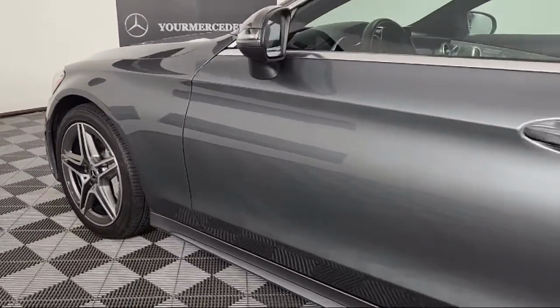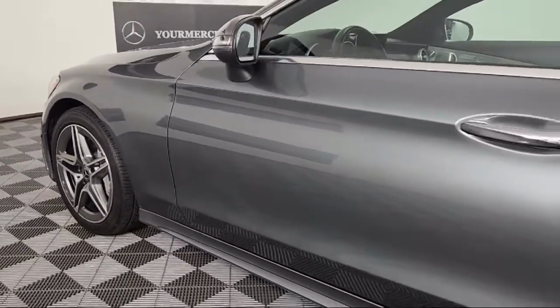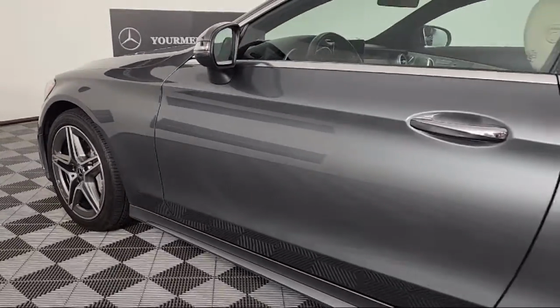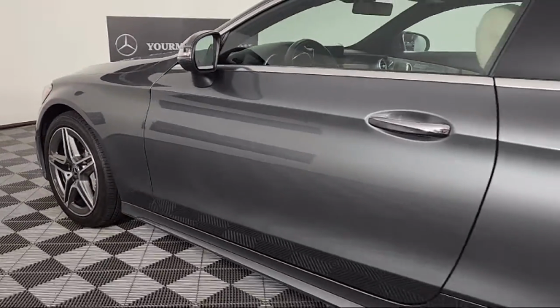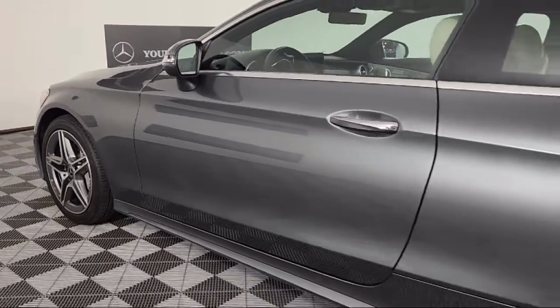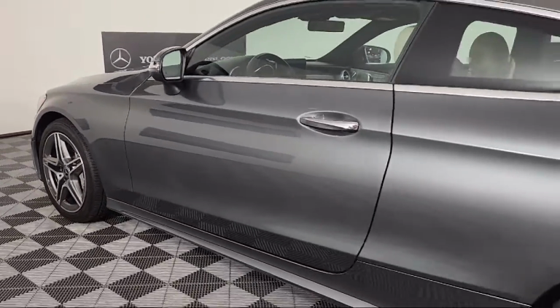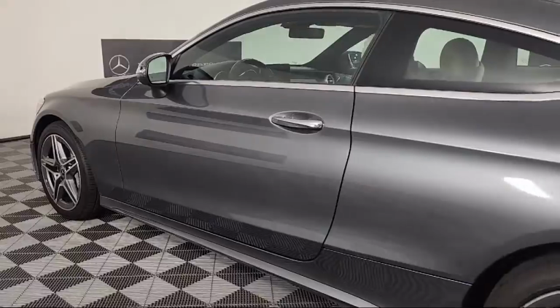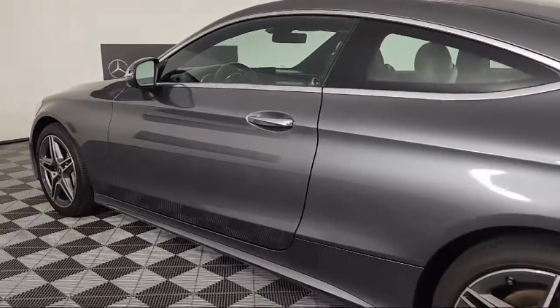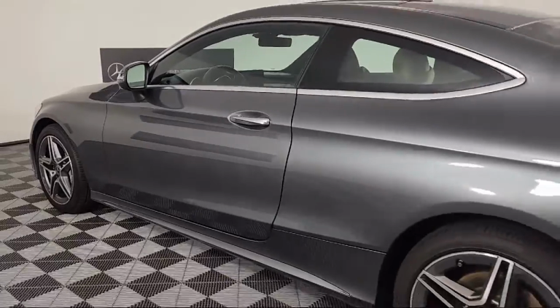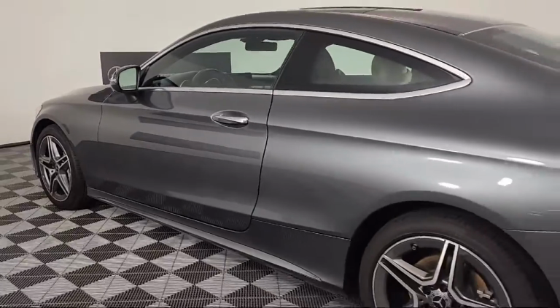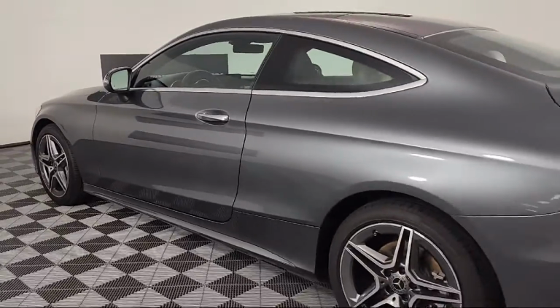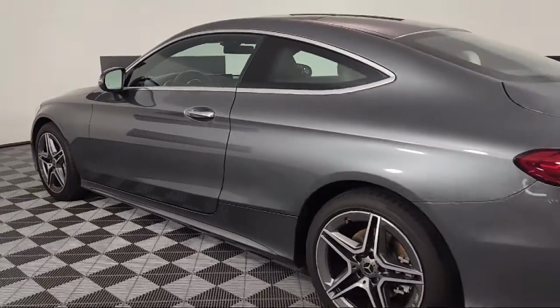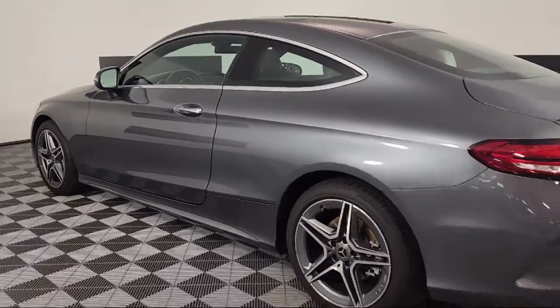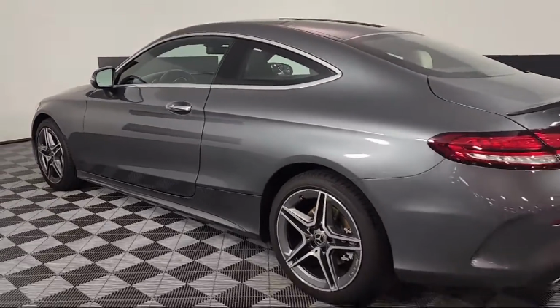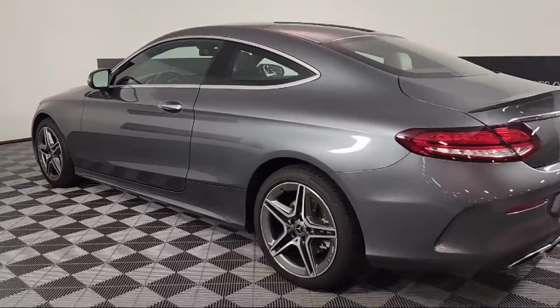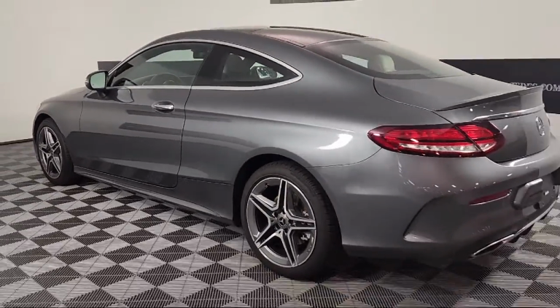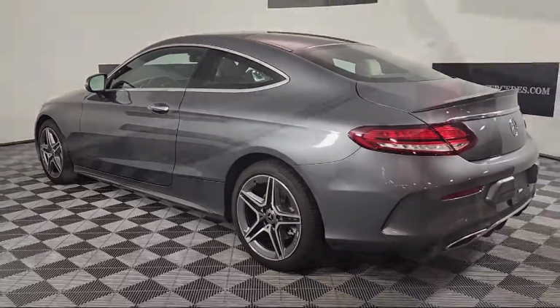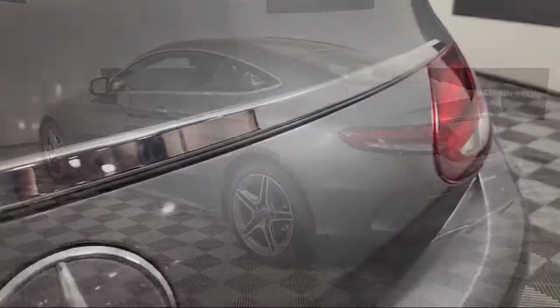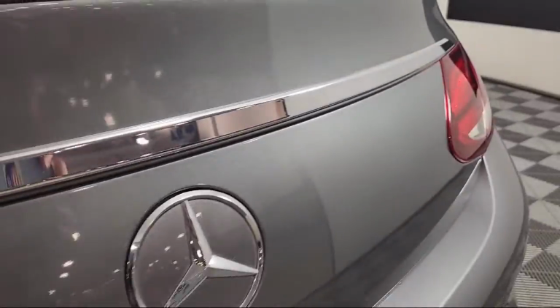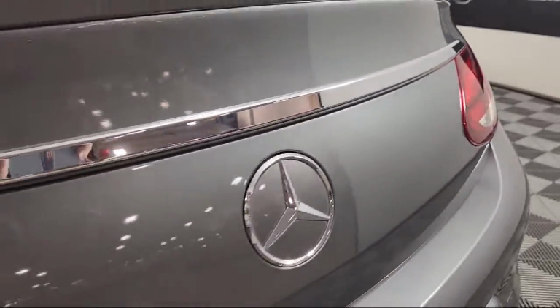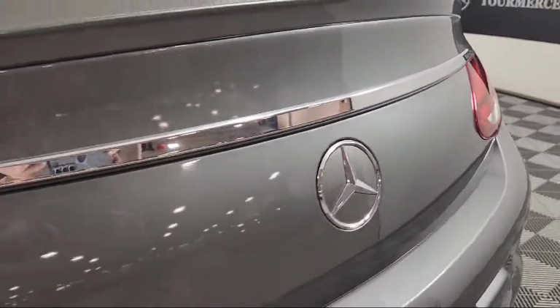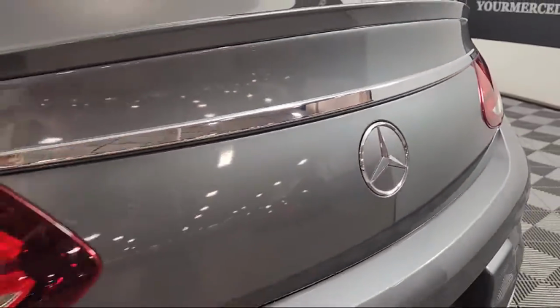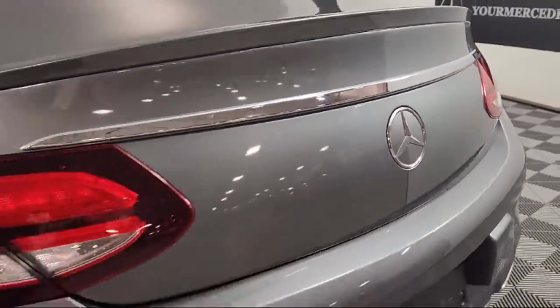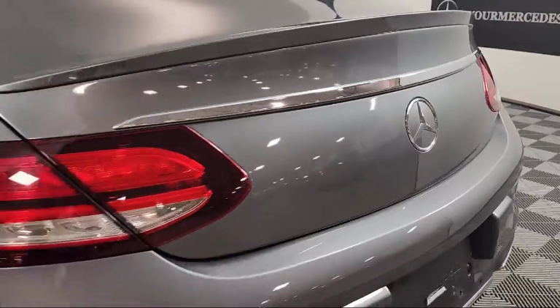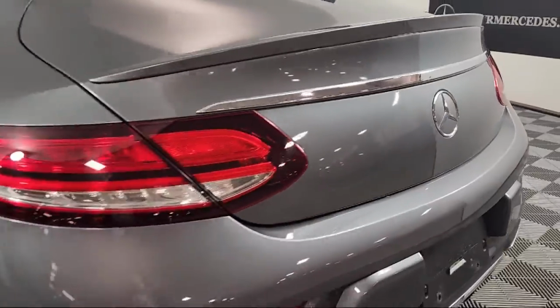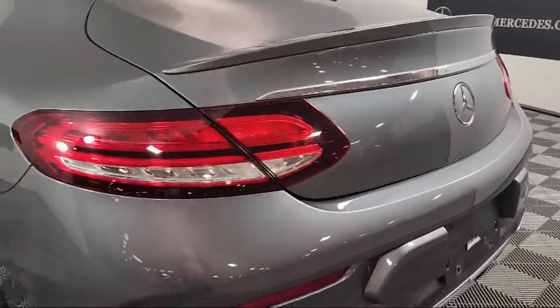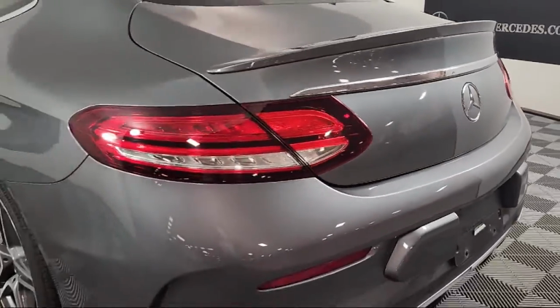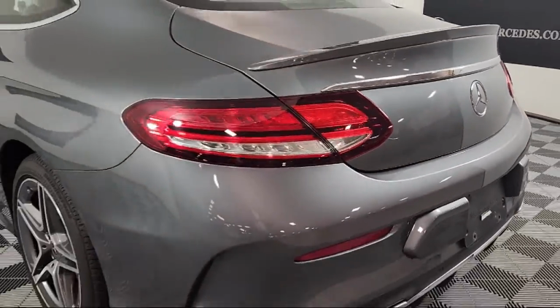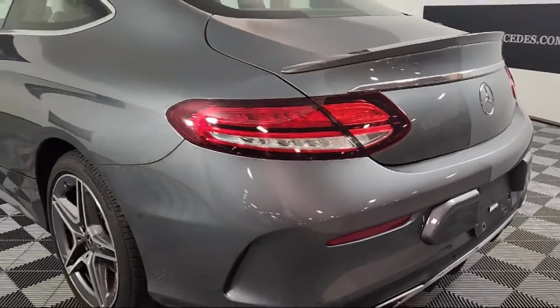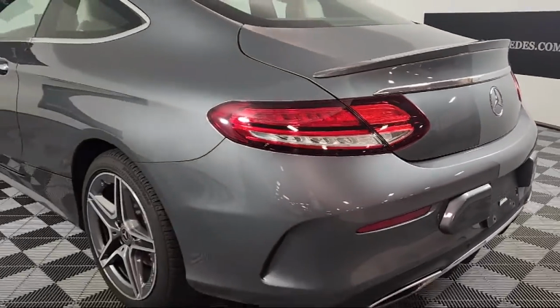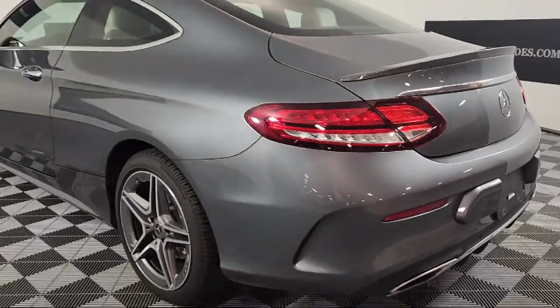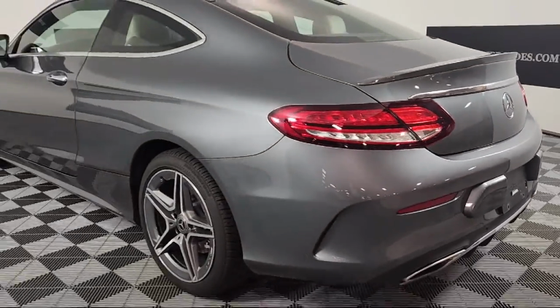Our online shopping tool, Your Mercedes-Benz Your Way, gives you the power to shop efficiently and conveniently from your home or work.